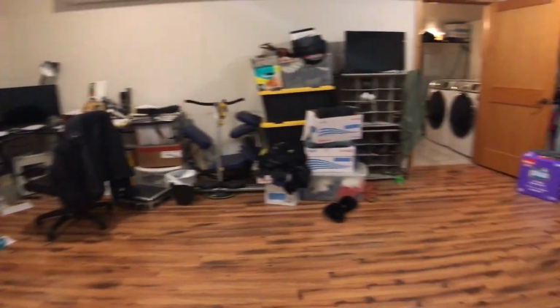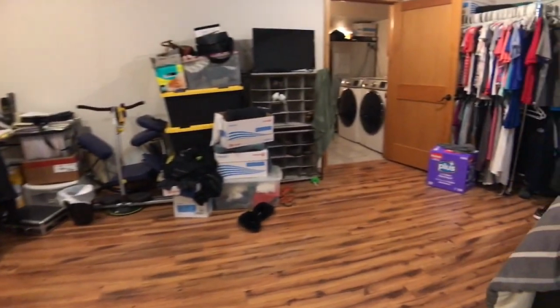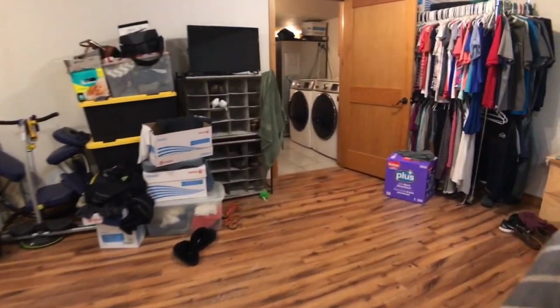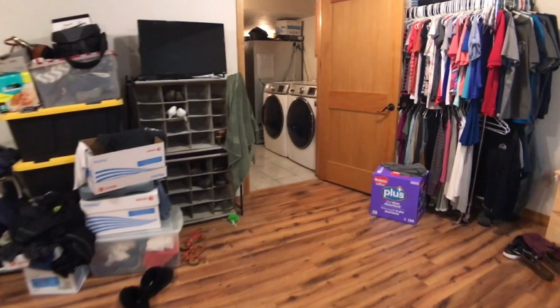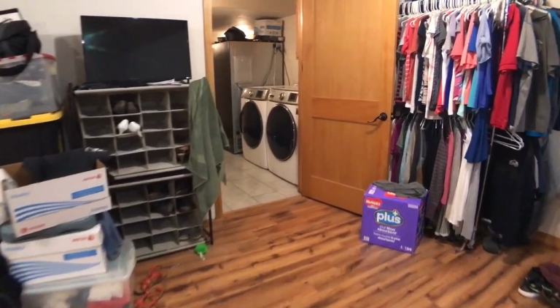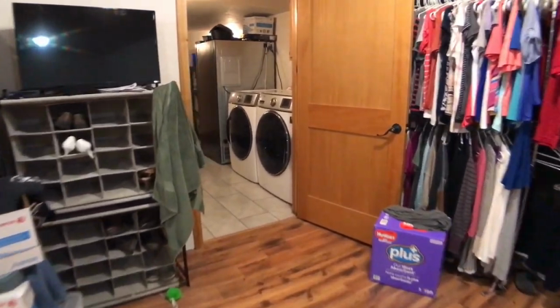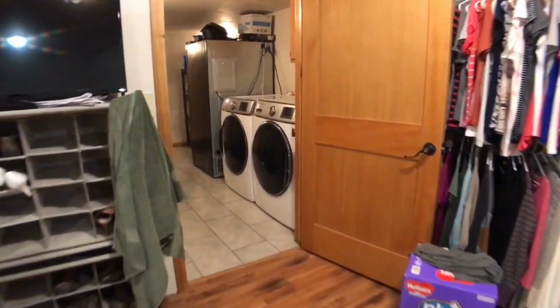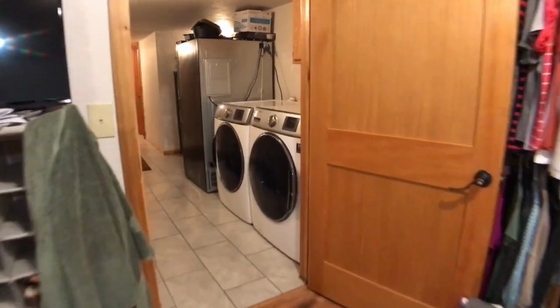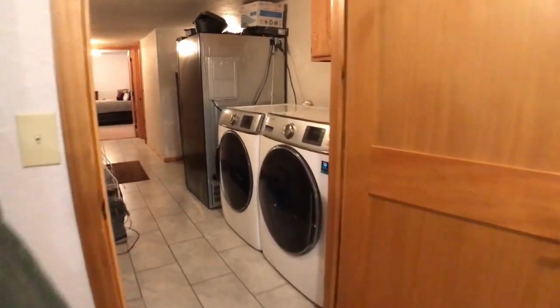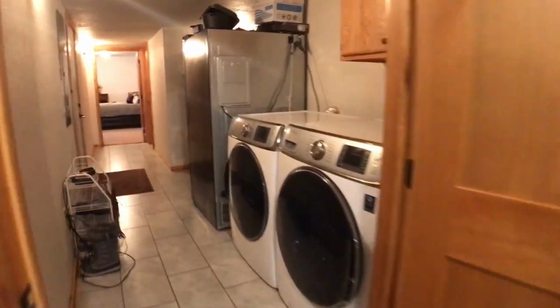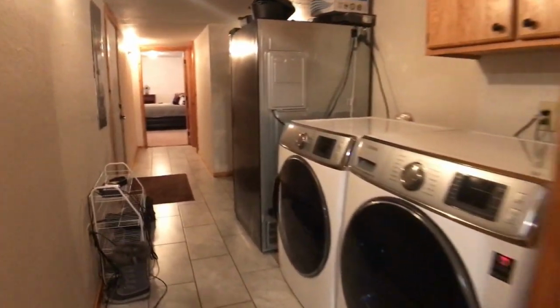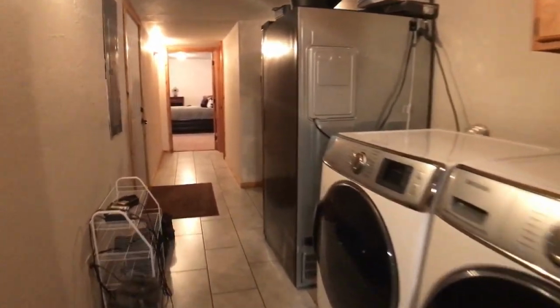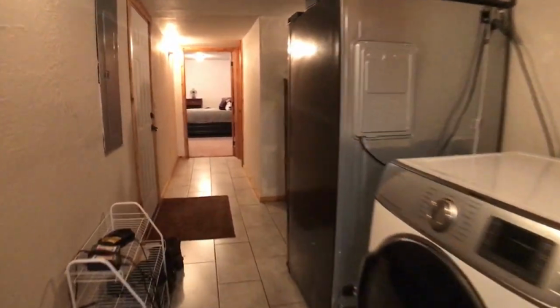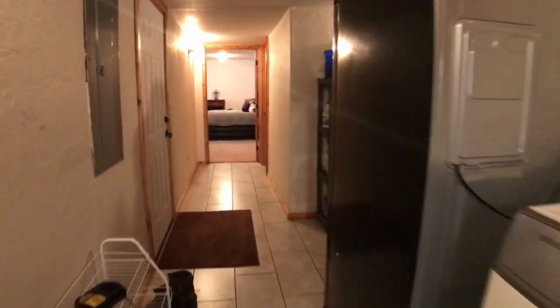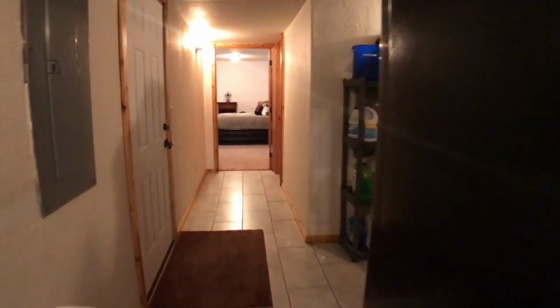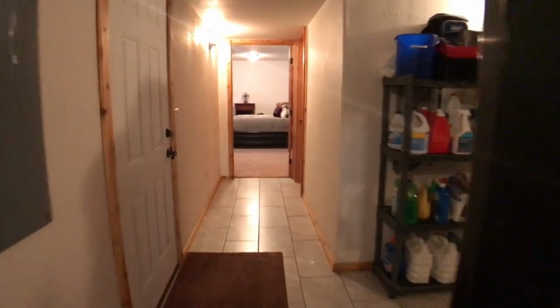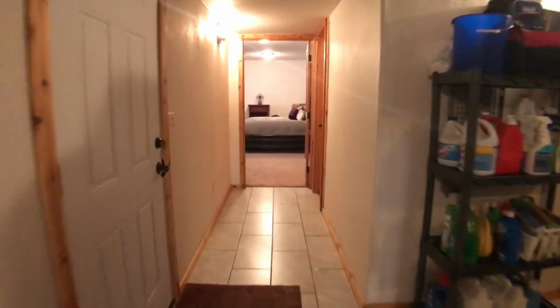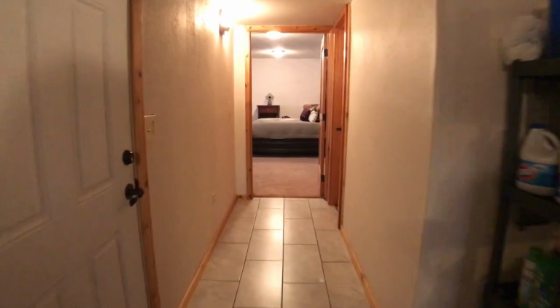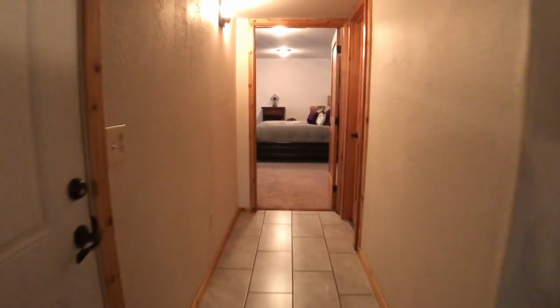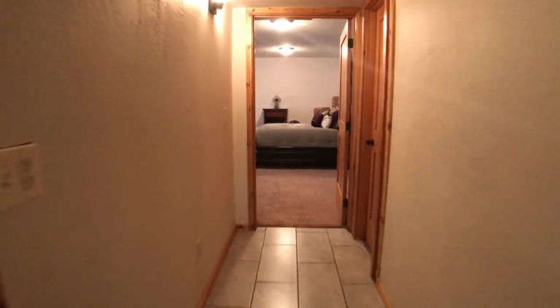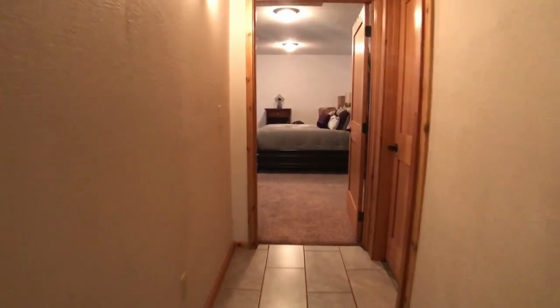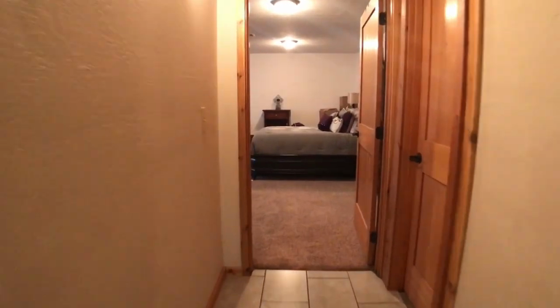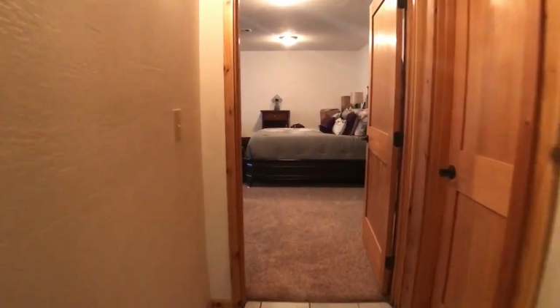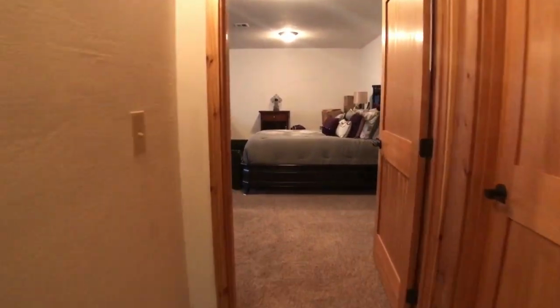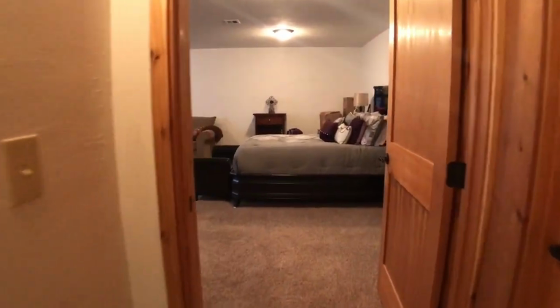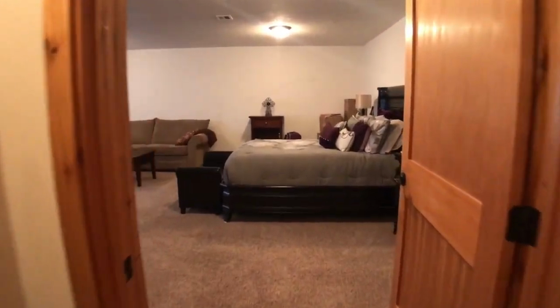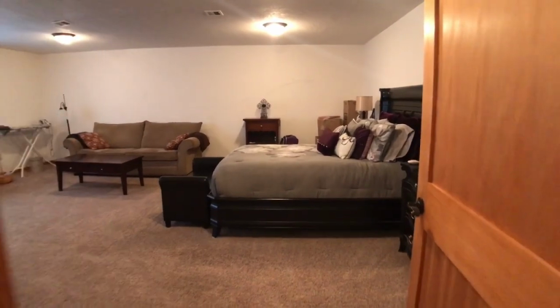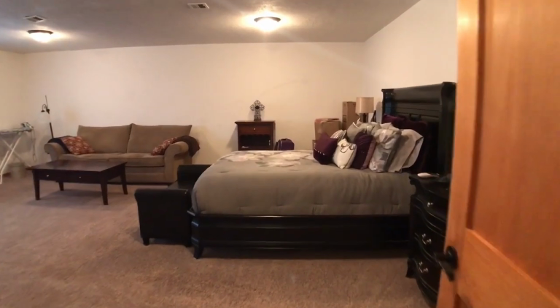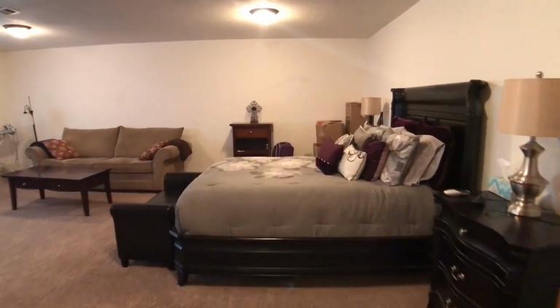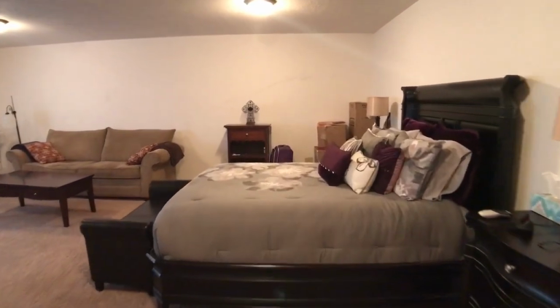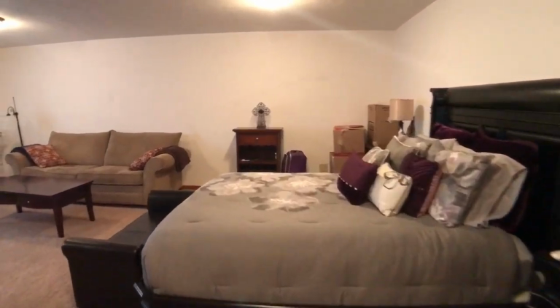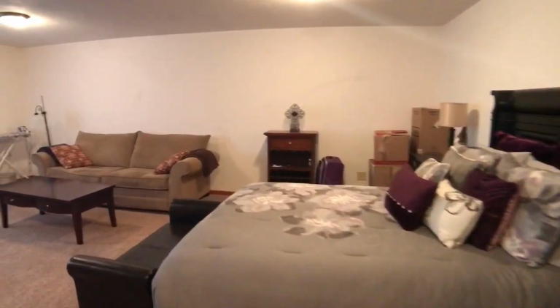So if you are looking for a lot of space, this is definitely the place for you. If you work from home remotely and you can work anywhere and you want the true Montana experience, this is the place for you. Off to the right here, we have under-the-stair storage. Here is the second bonus room.